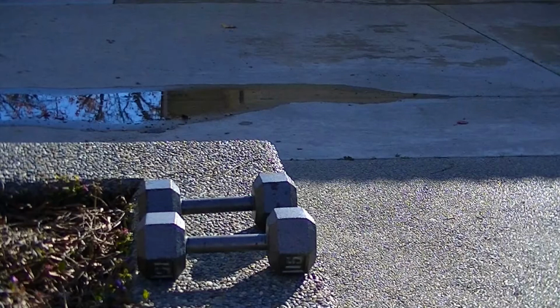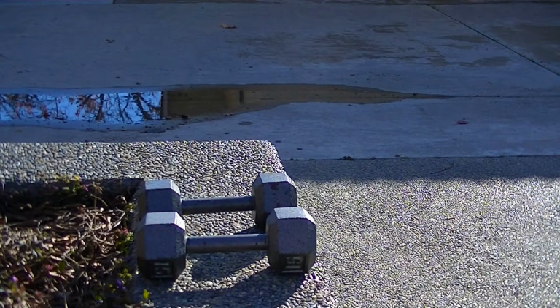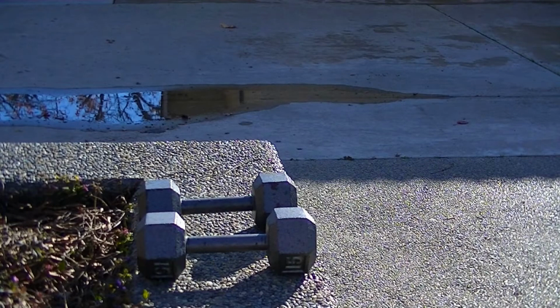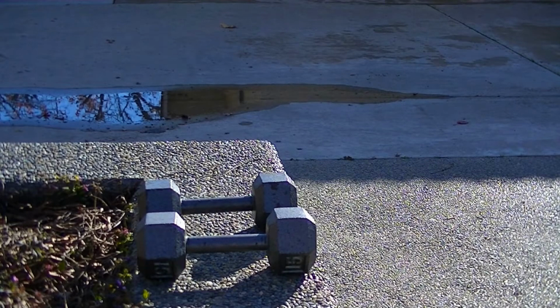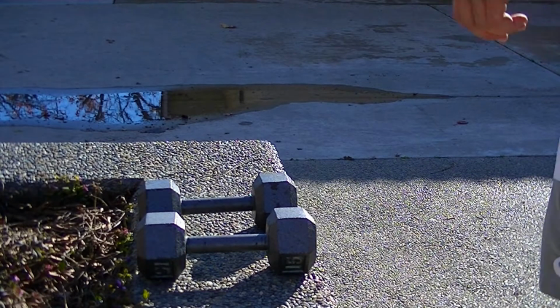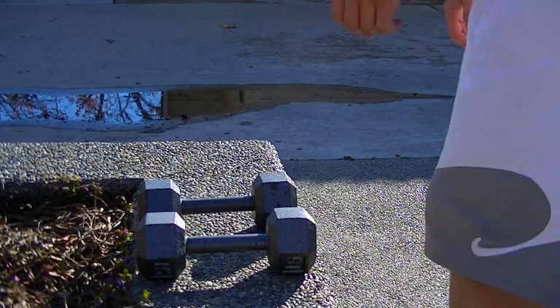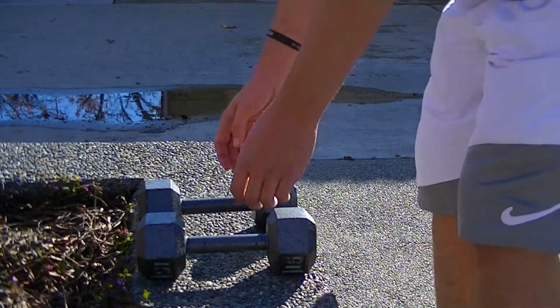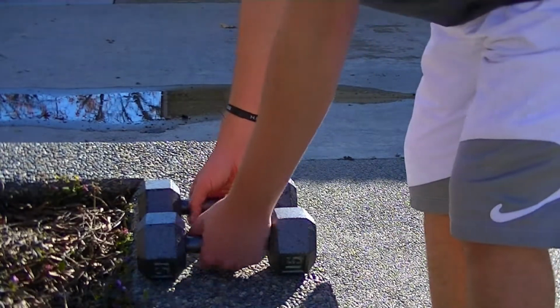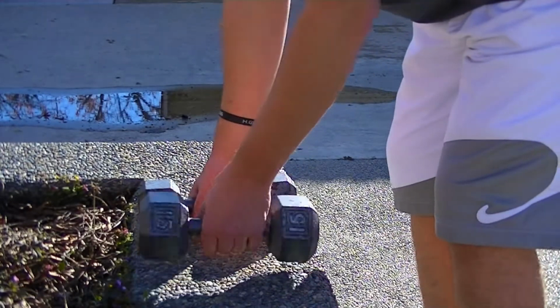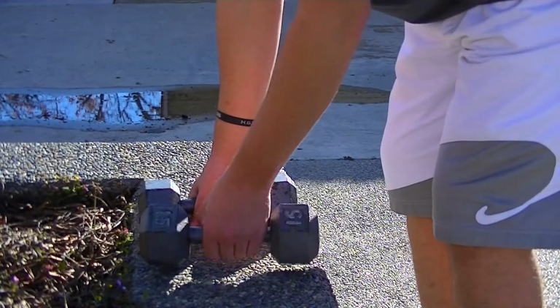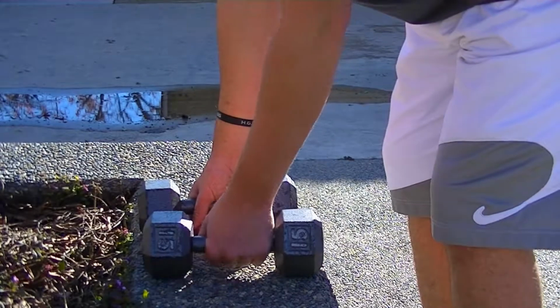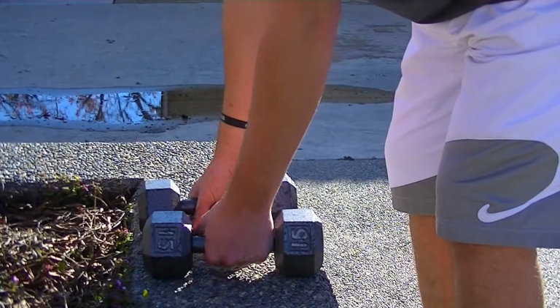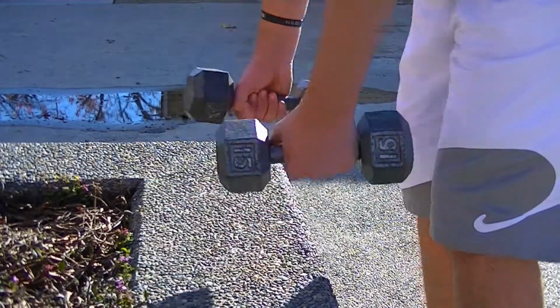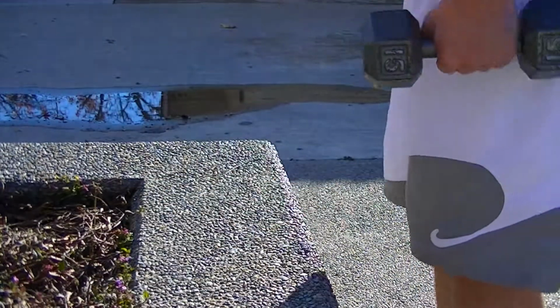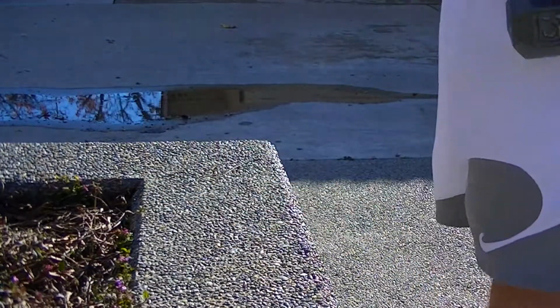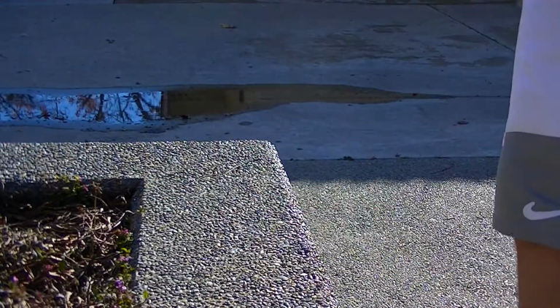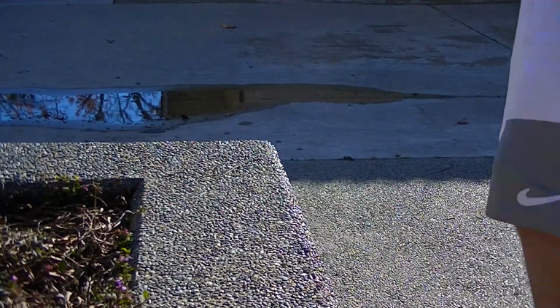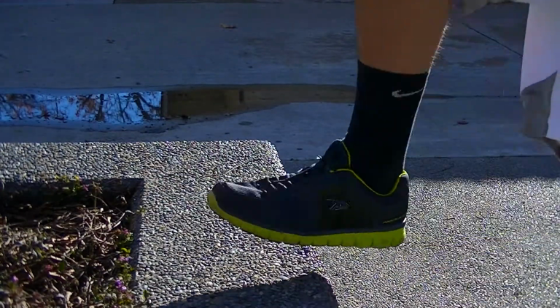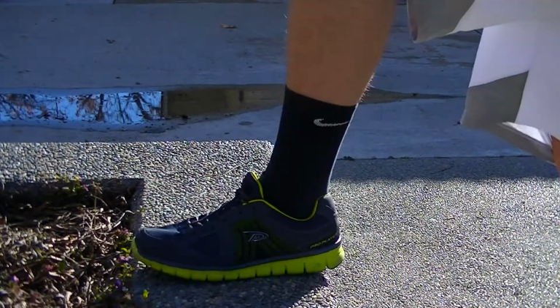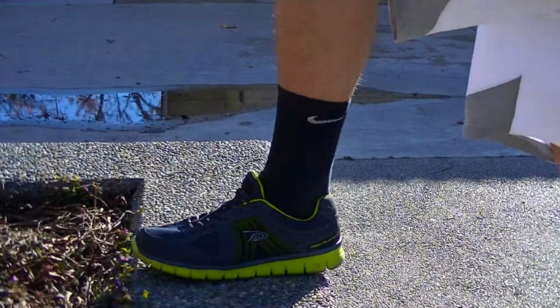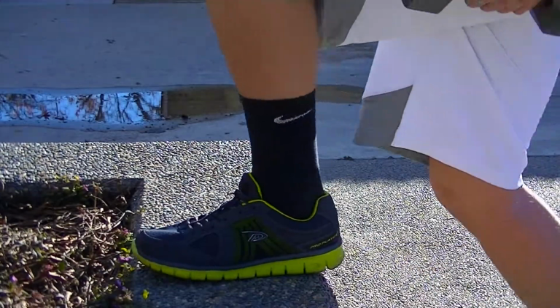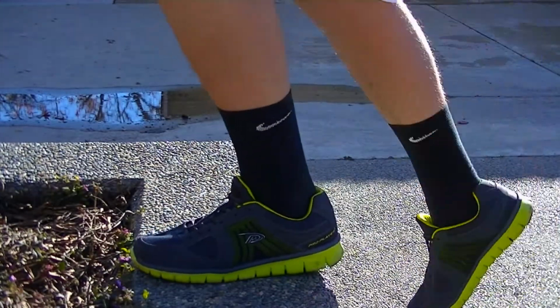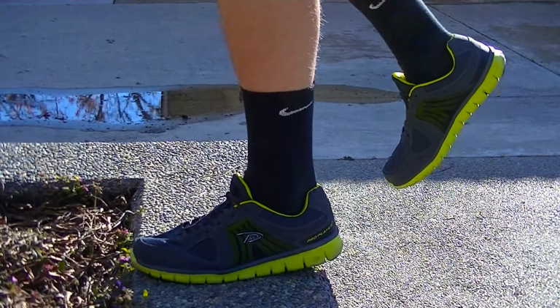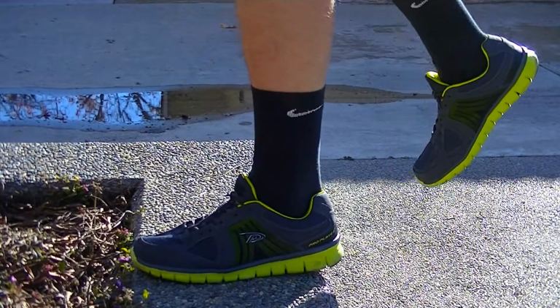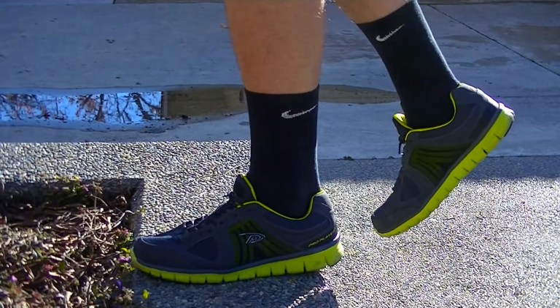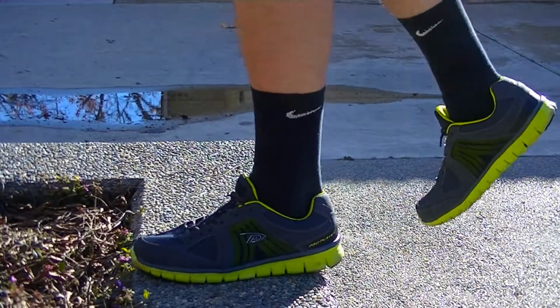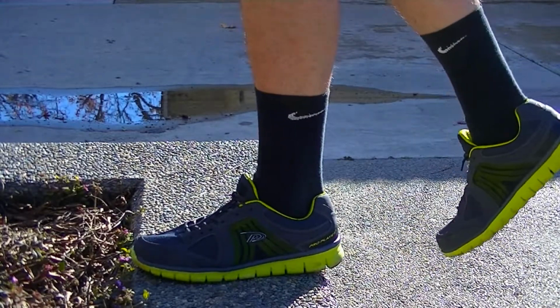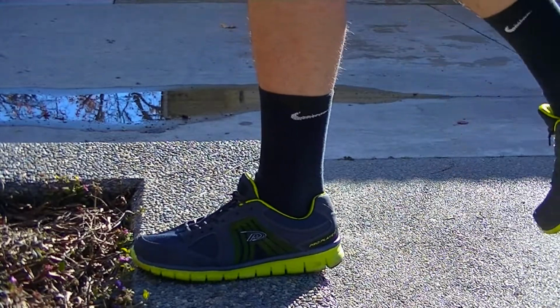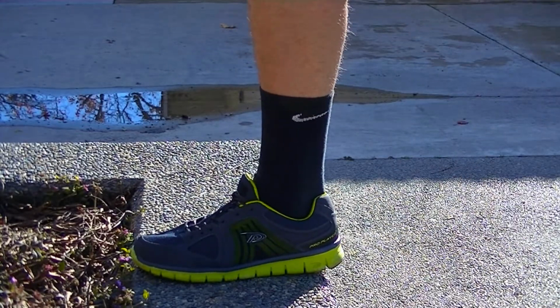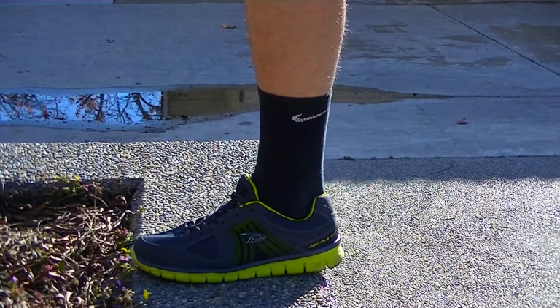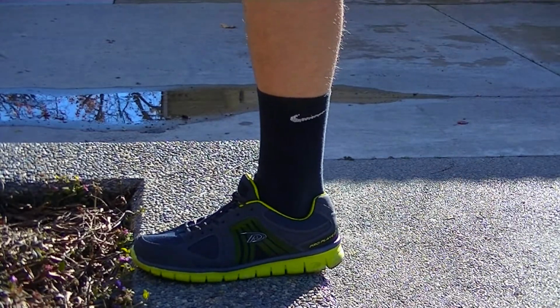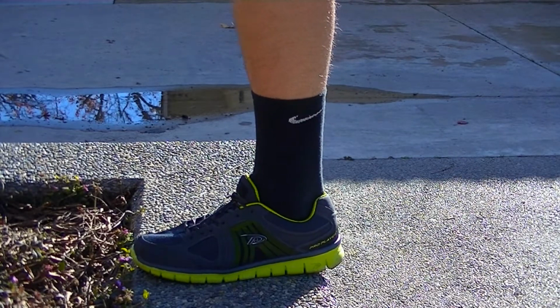Alright guys, these clips deserve a video in of itself. What you're going to be seeing is a step up to a single-leg stiff-legged deadlift.